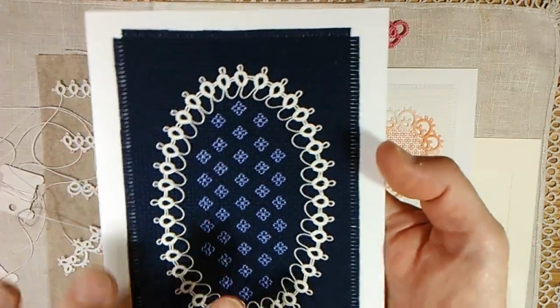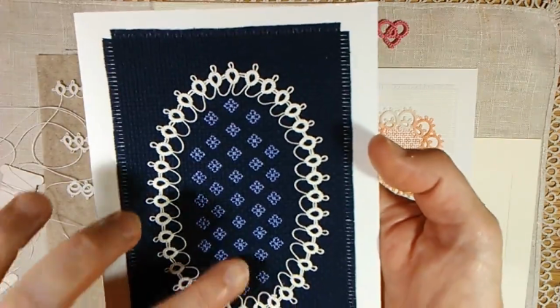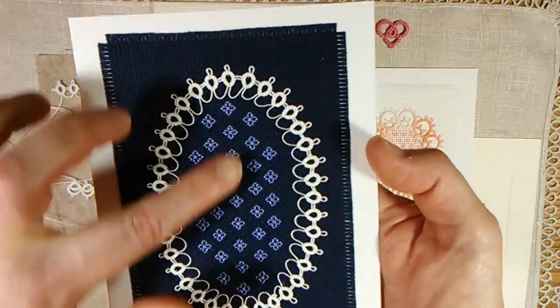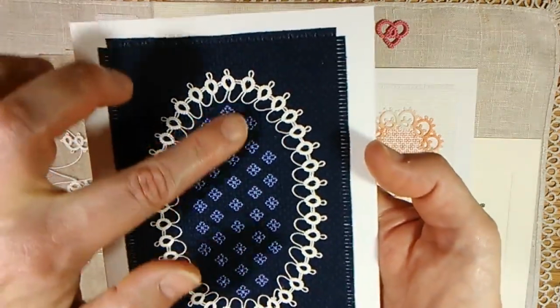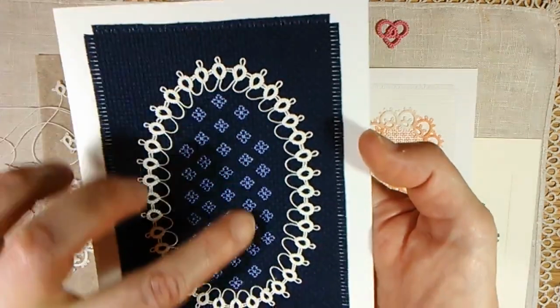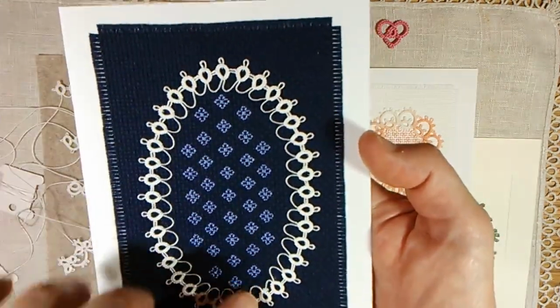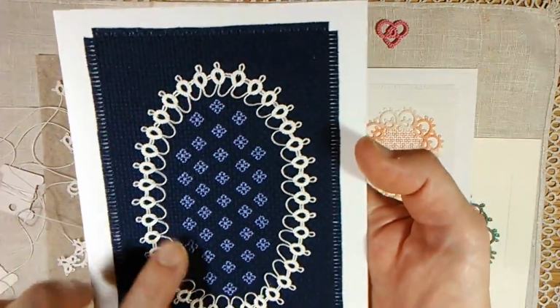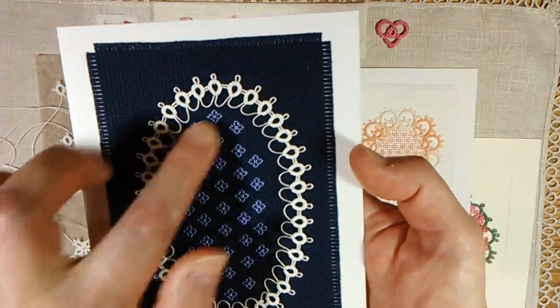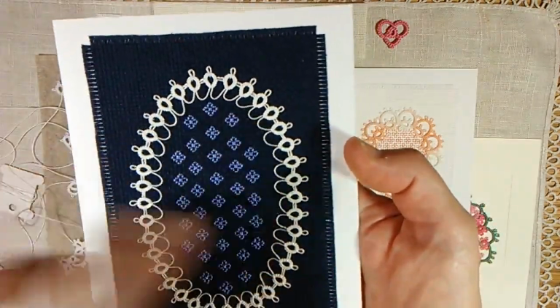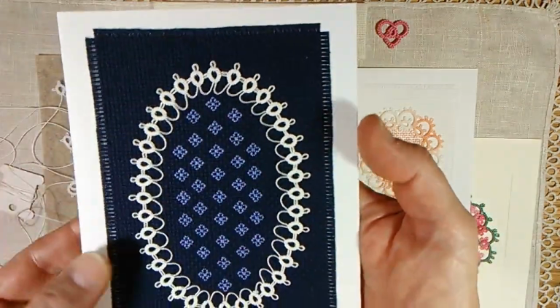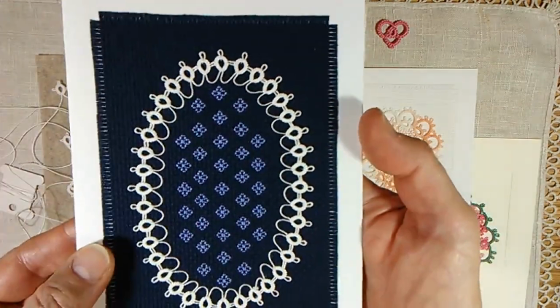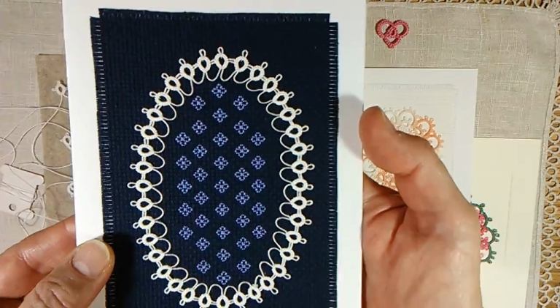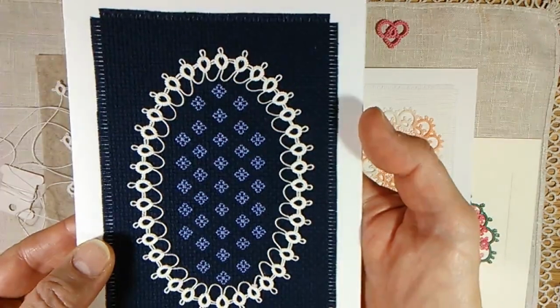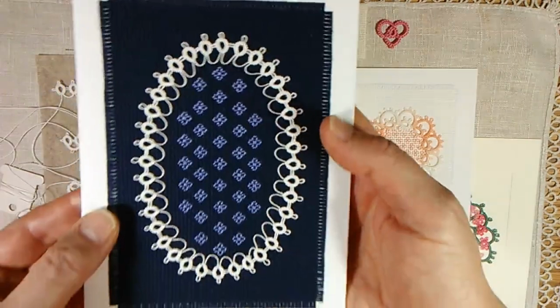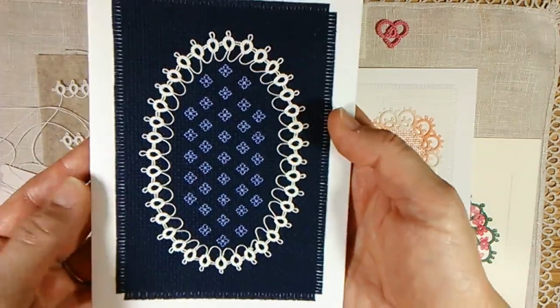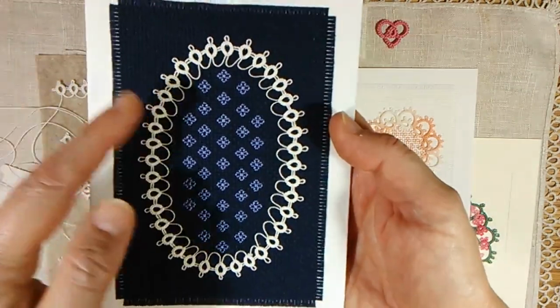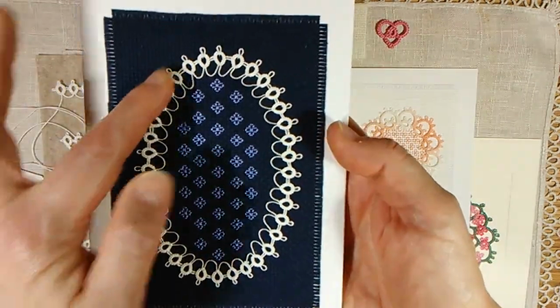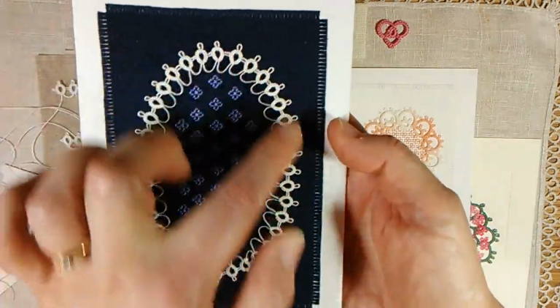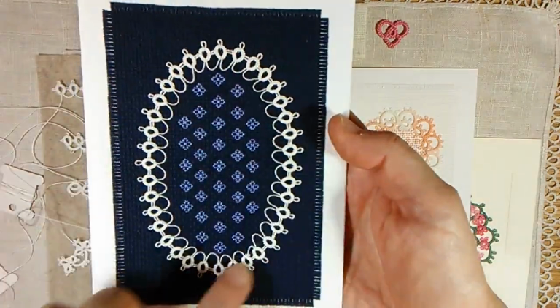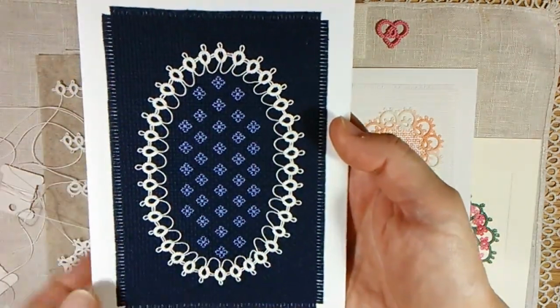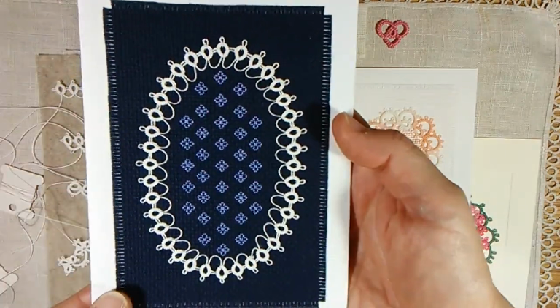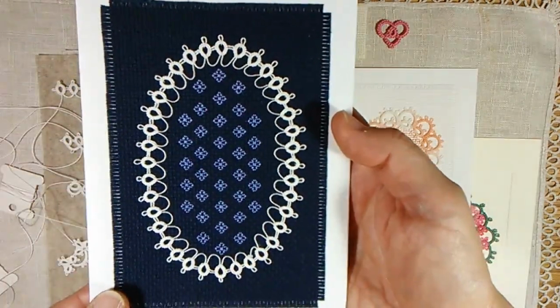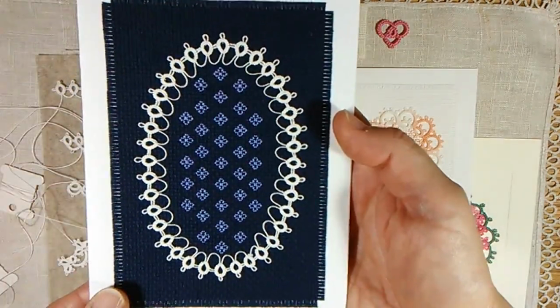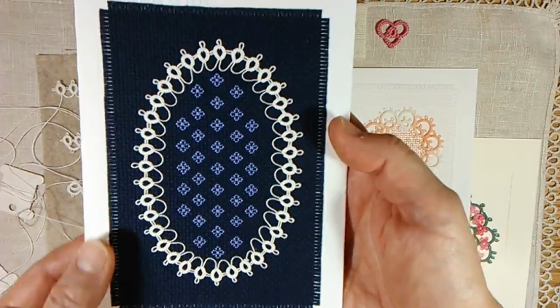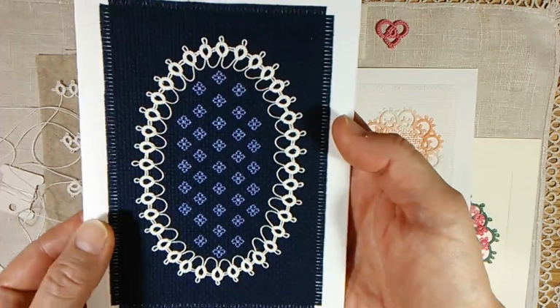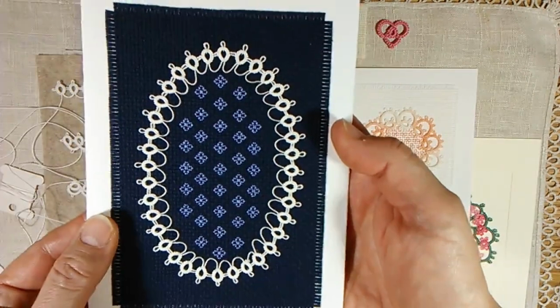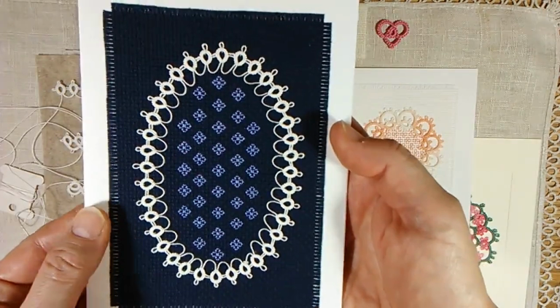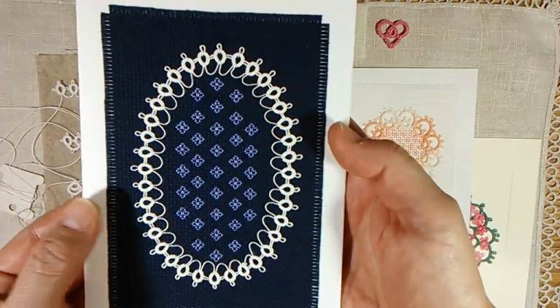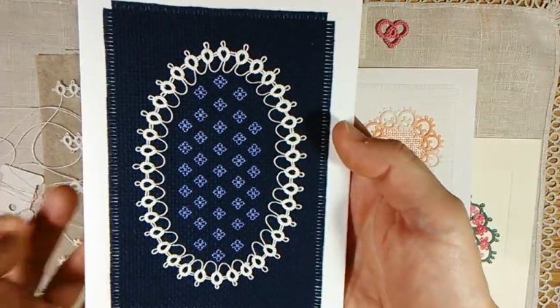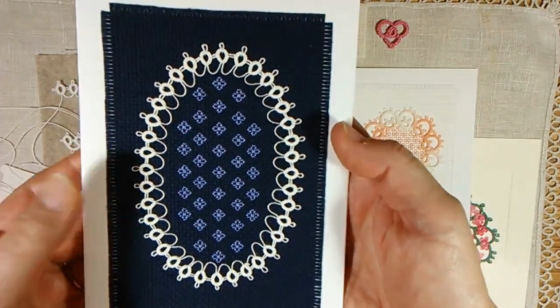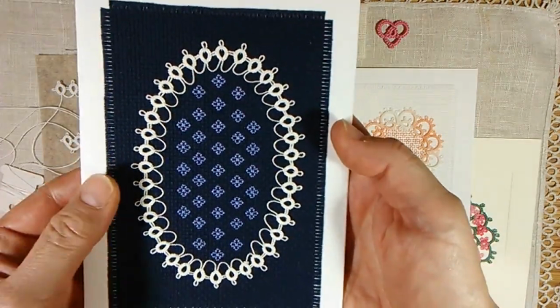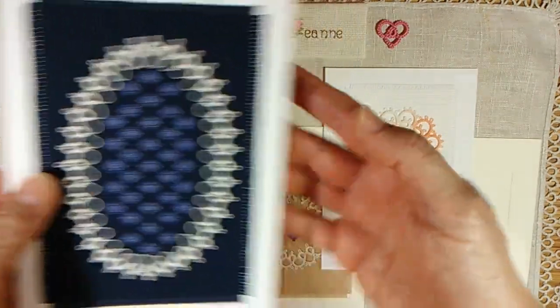And then I cross stitched a blackwork pattern in the middle. Very effective, but a very easy tatting pattern. So one thing you can use your practice pieces for.